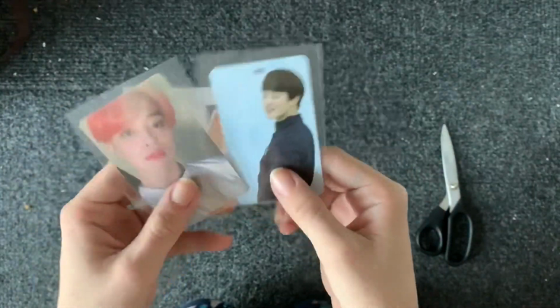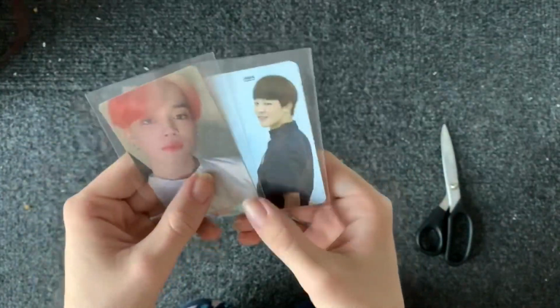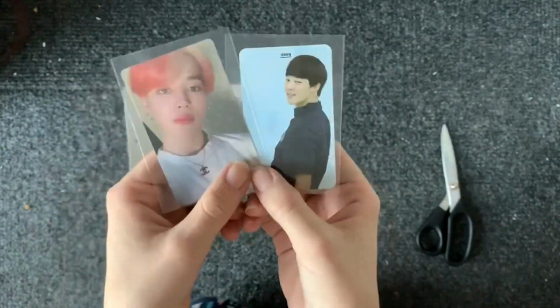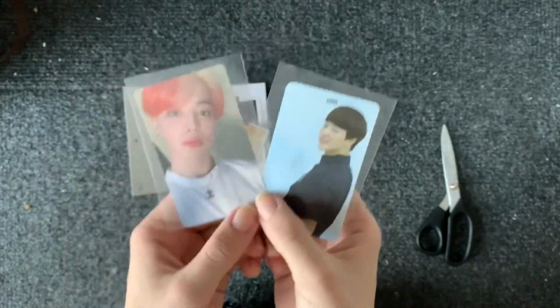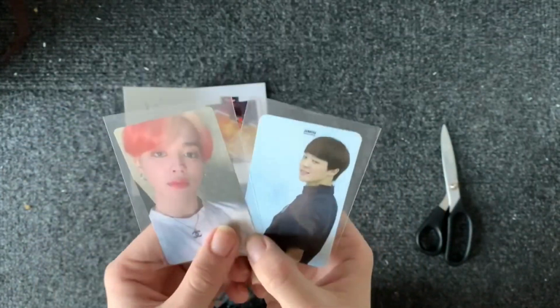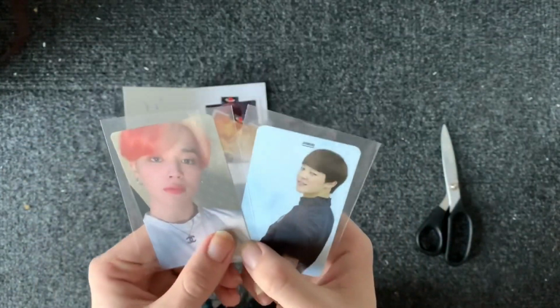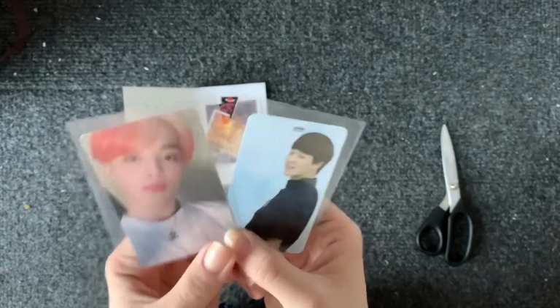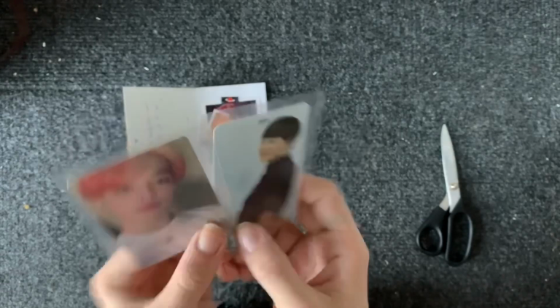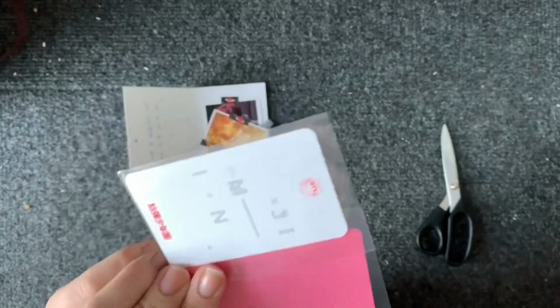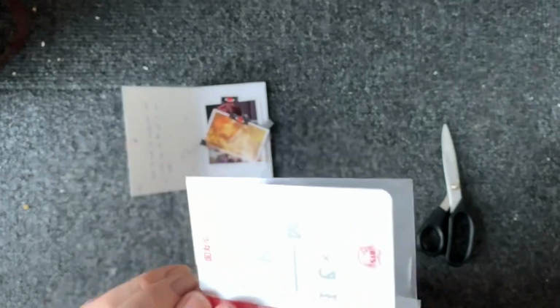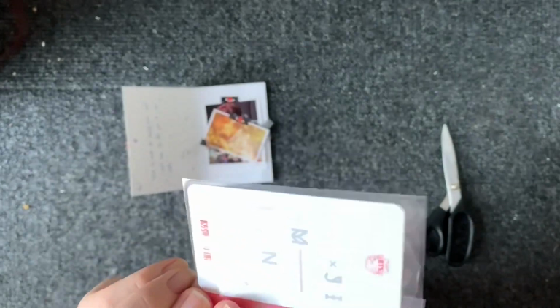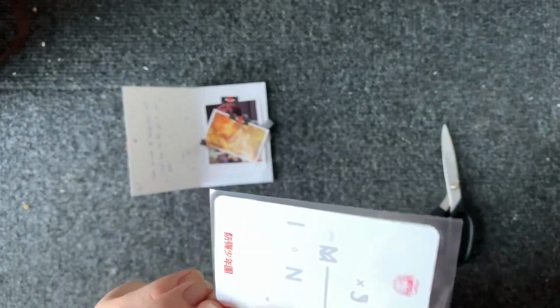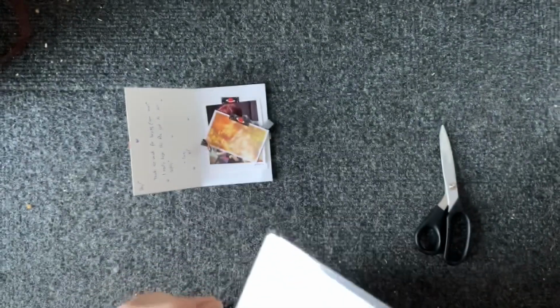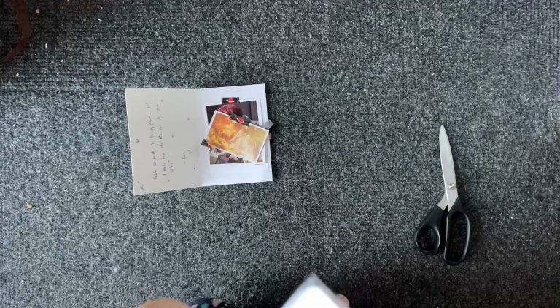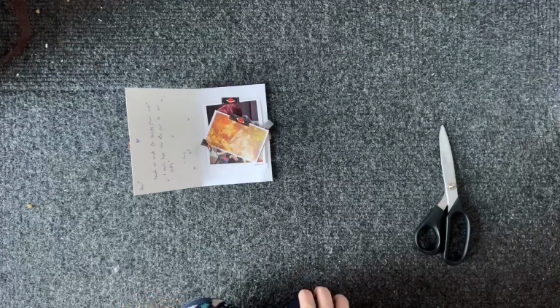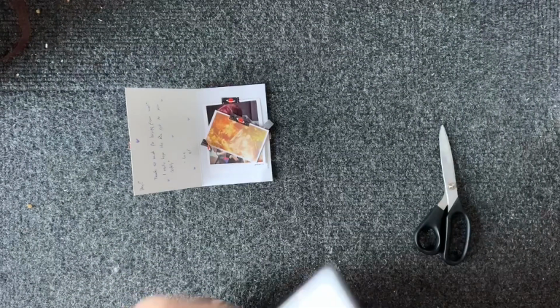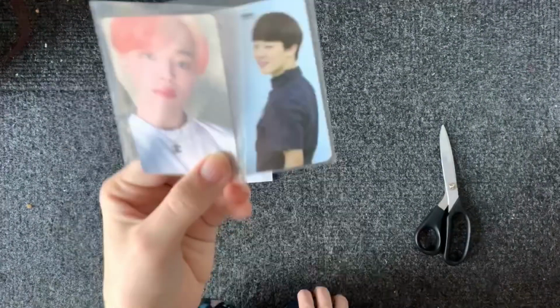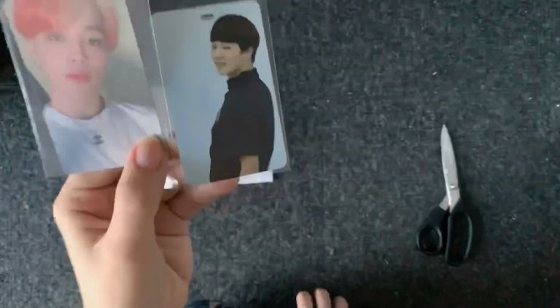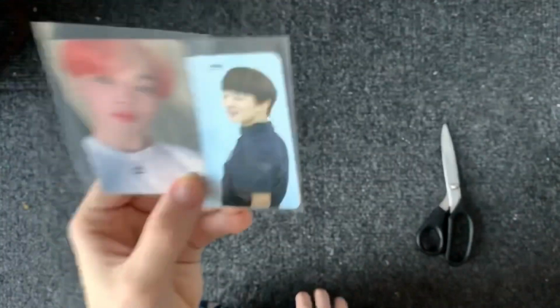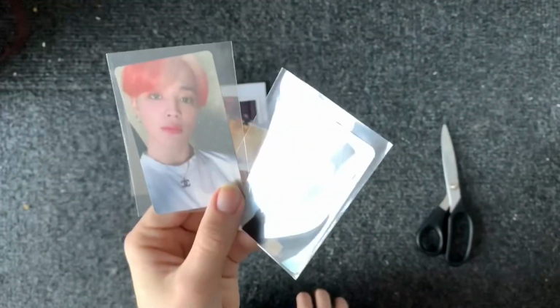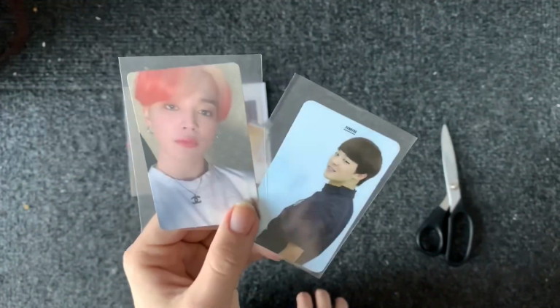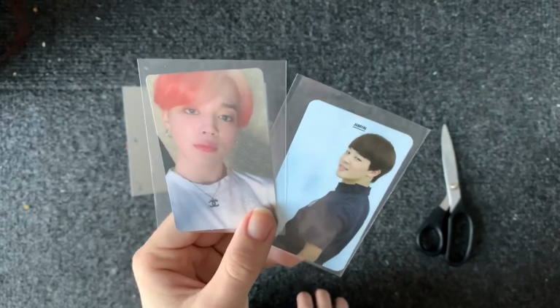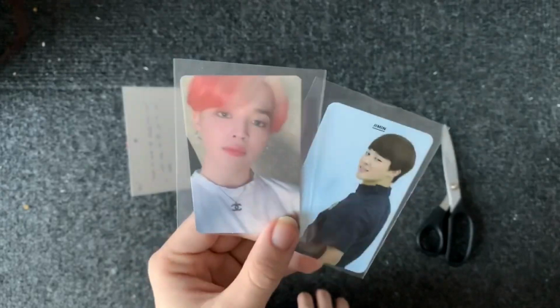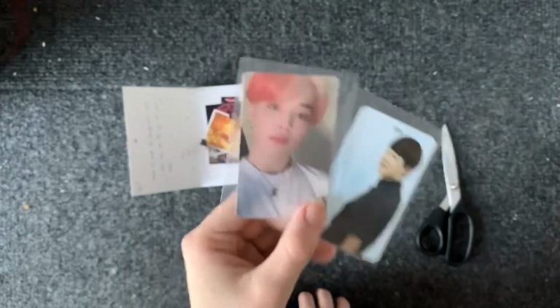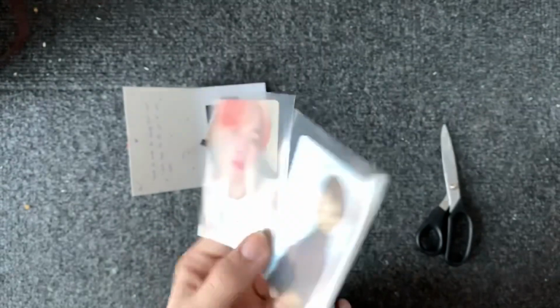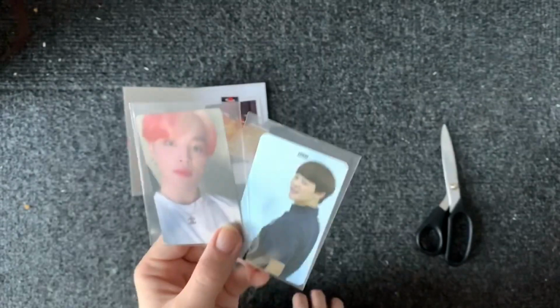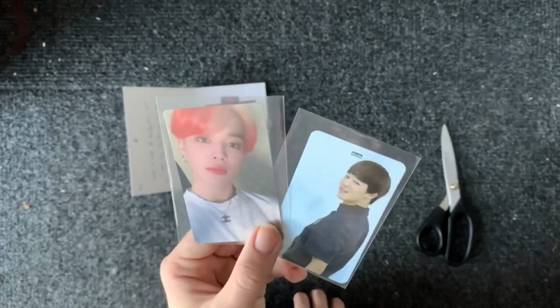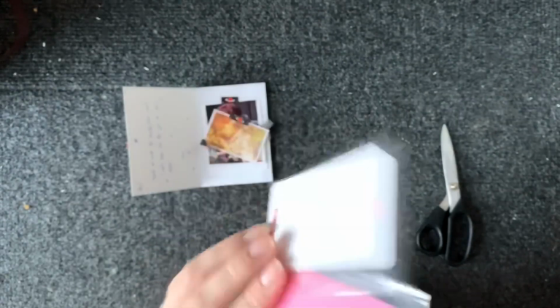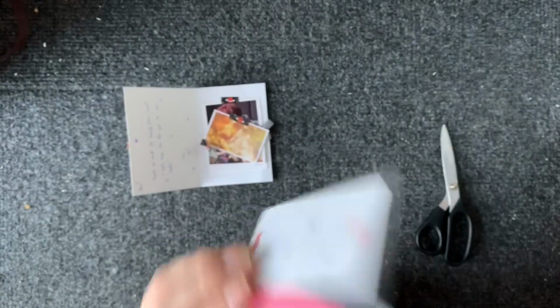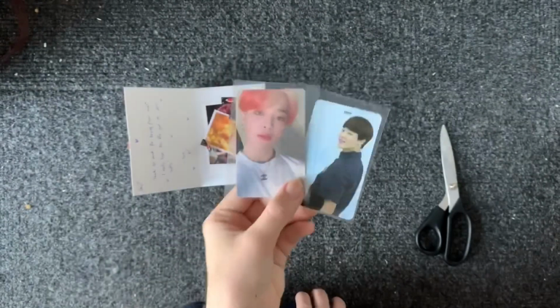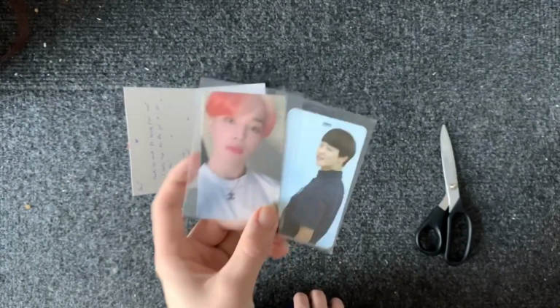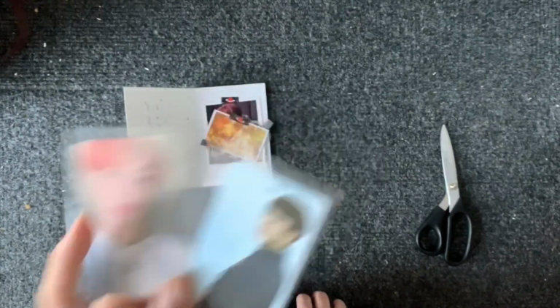They arrived super quickly and I got both of these including postage for like 13 euros, so I wasn't going to say no to that.